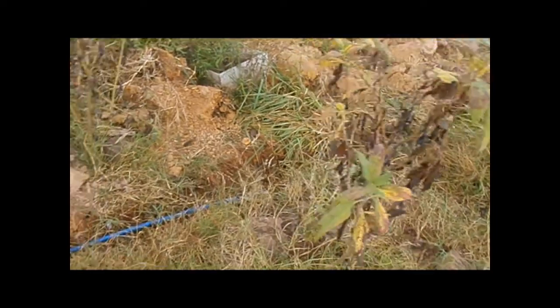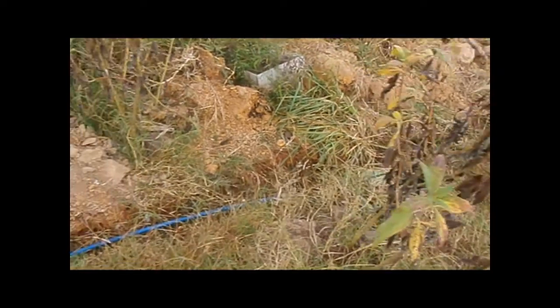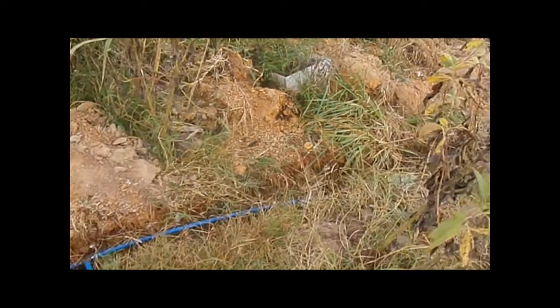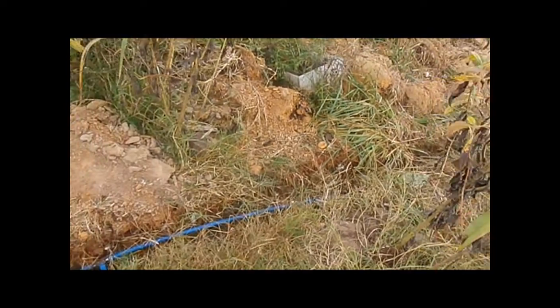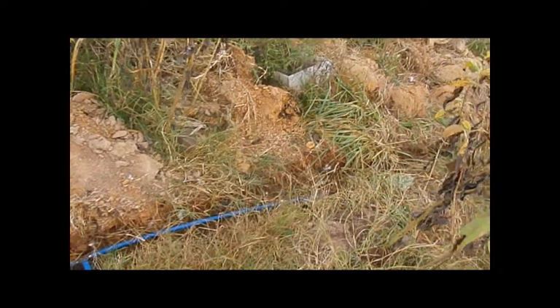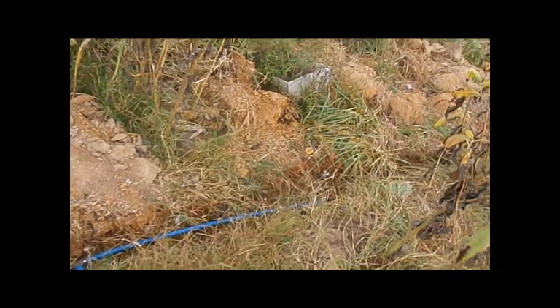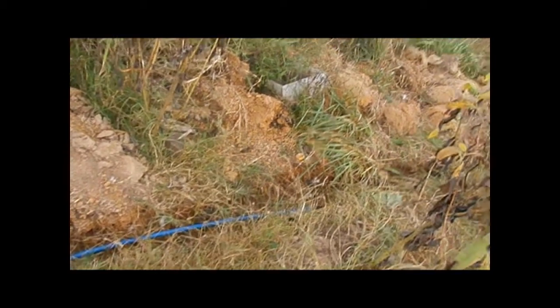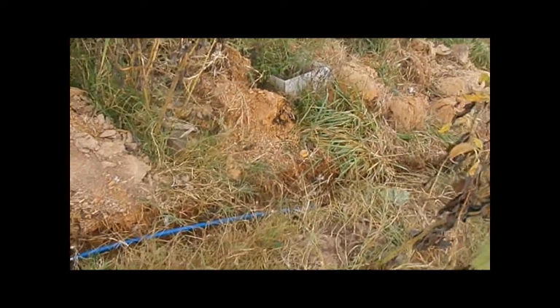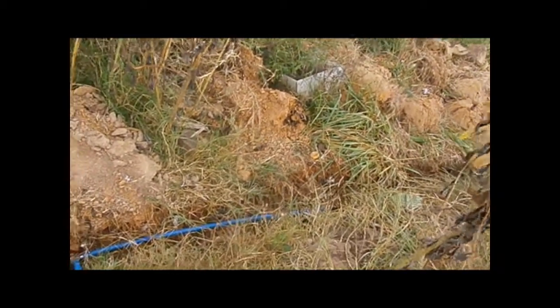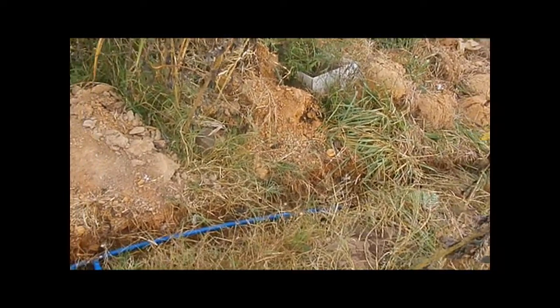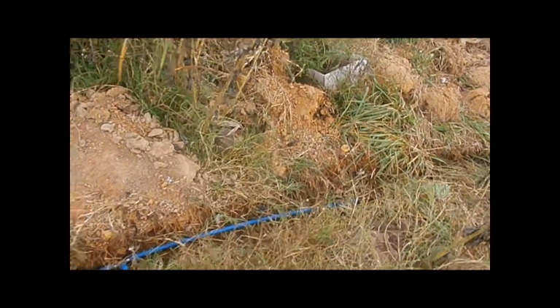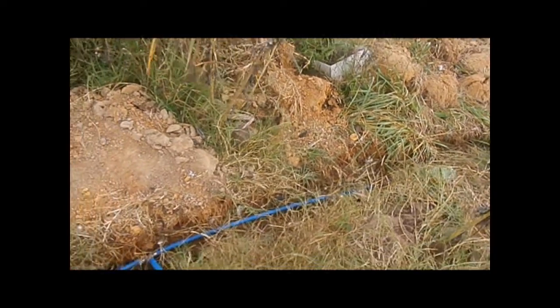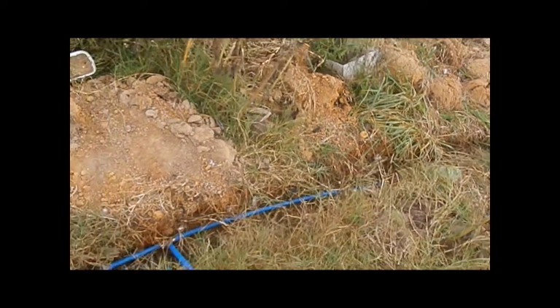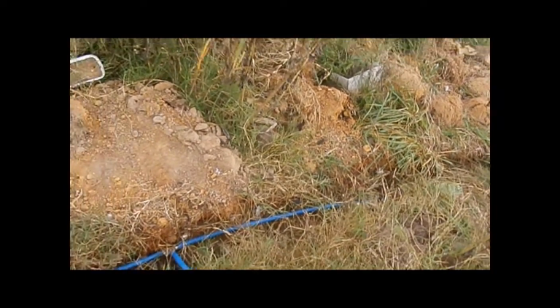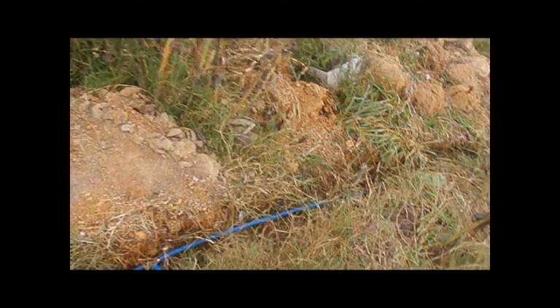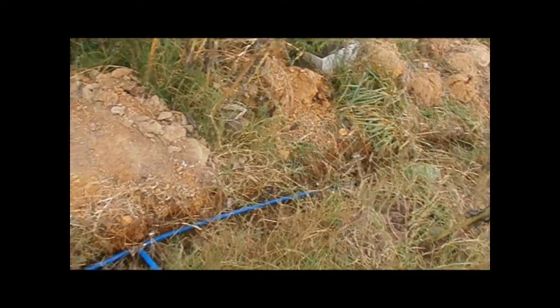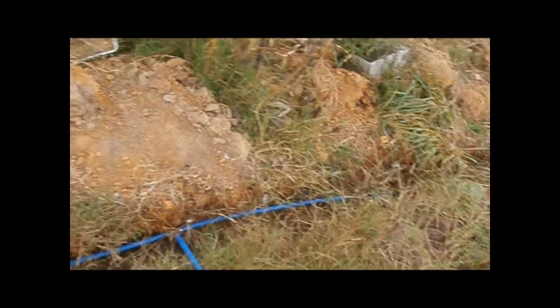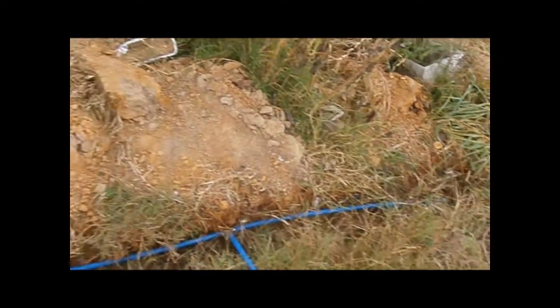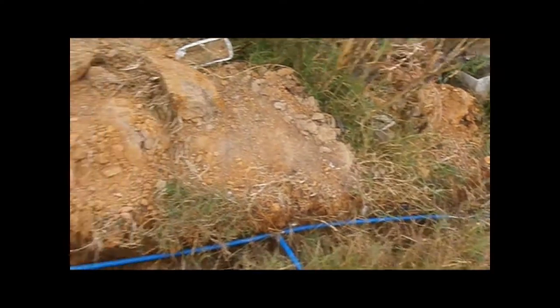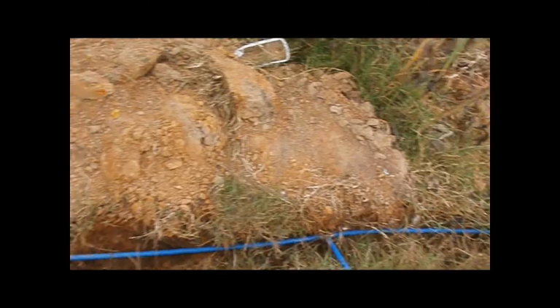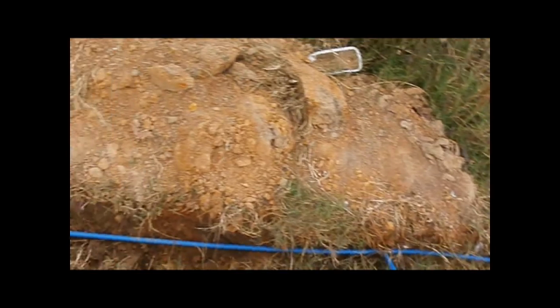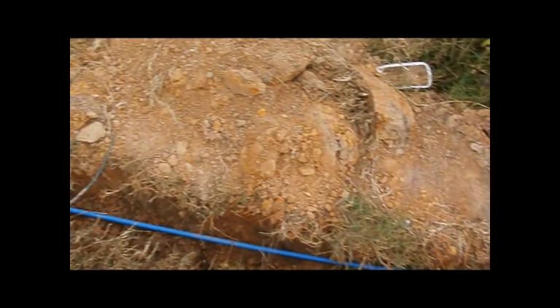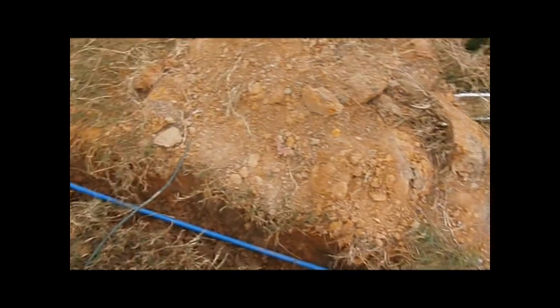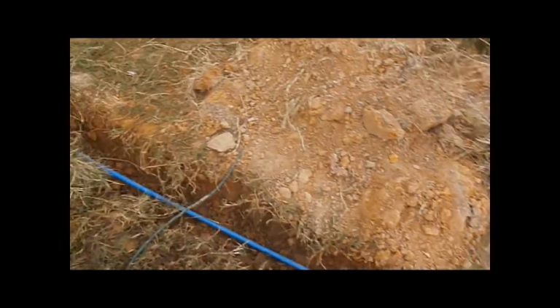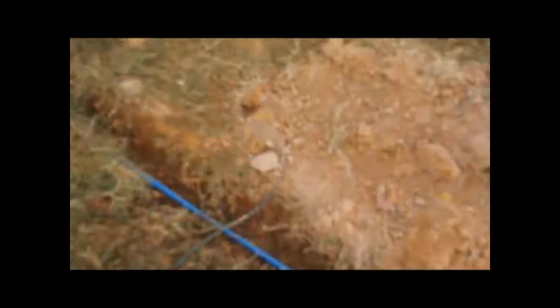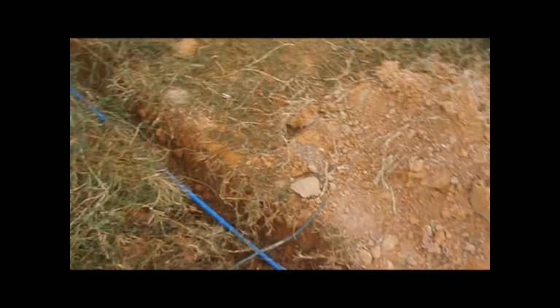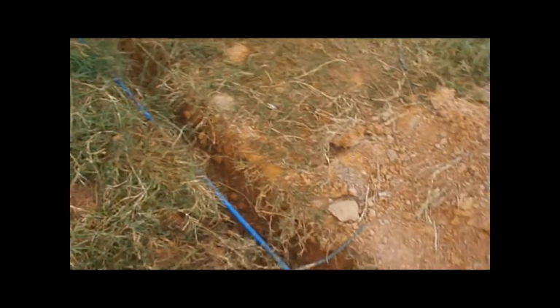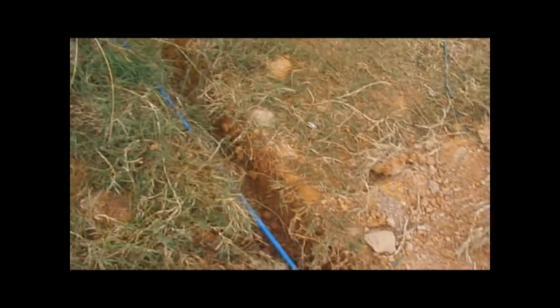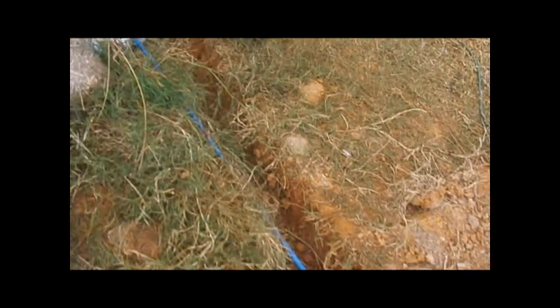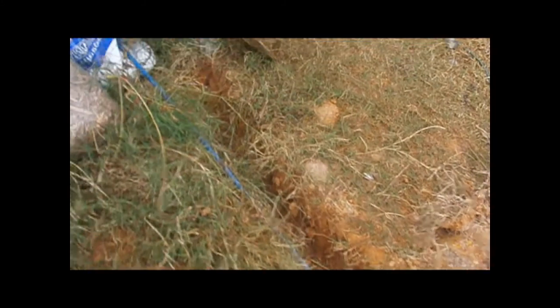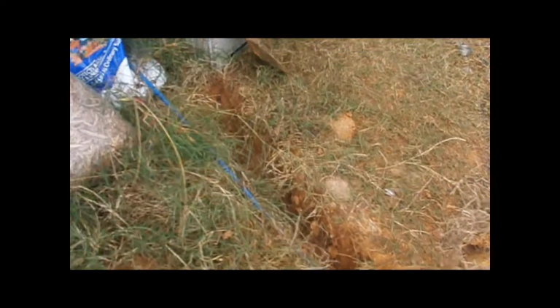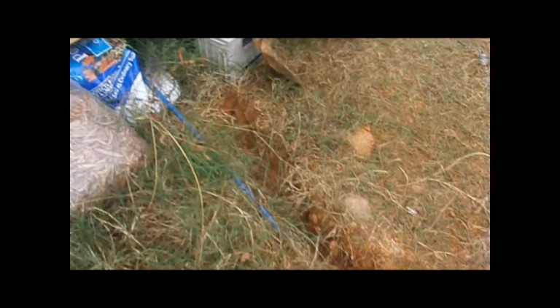You can see that my son got the waterline ditch dug up to the building.